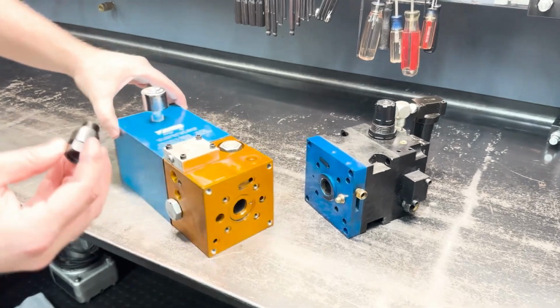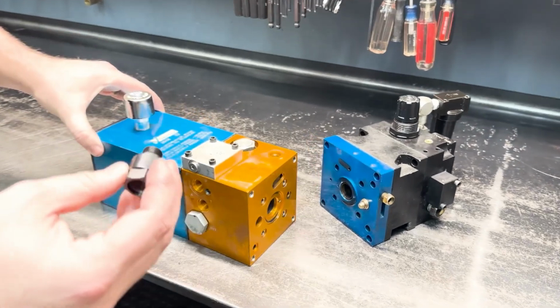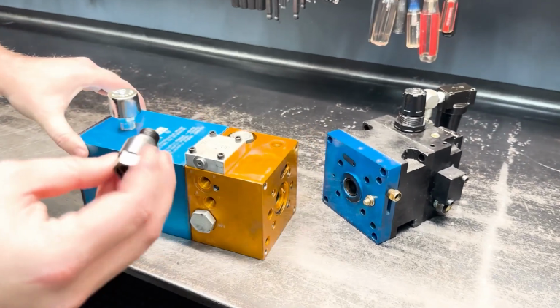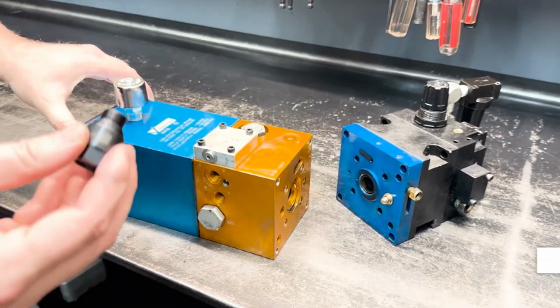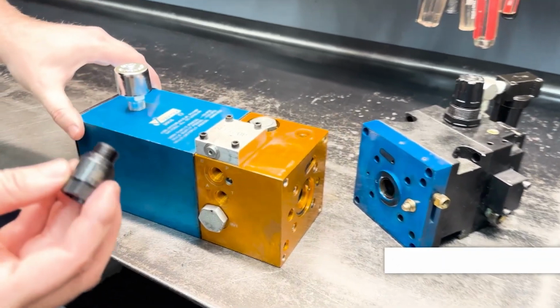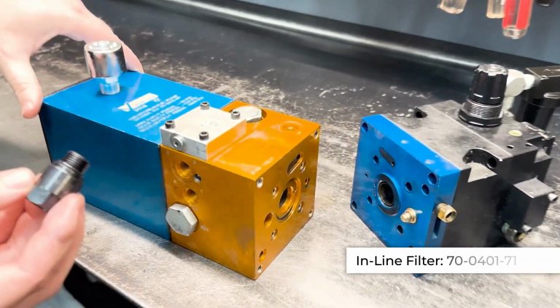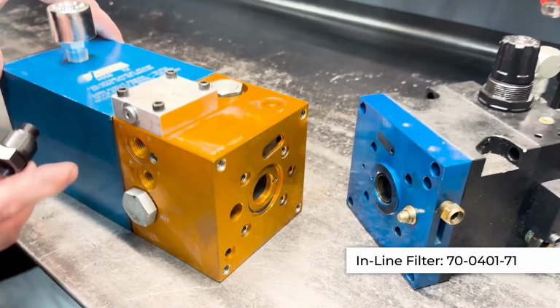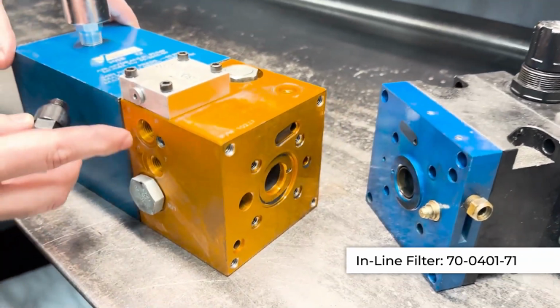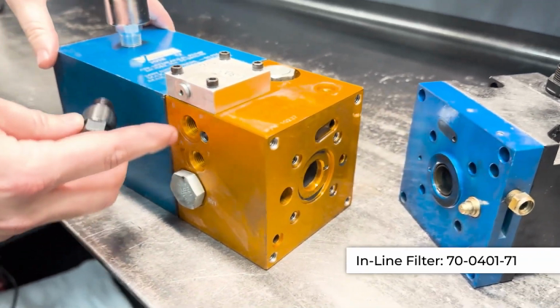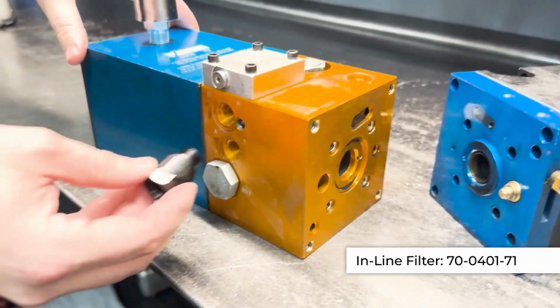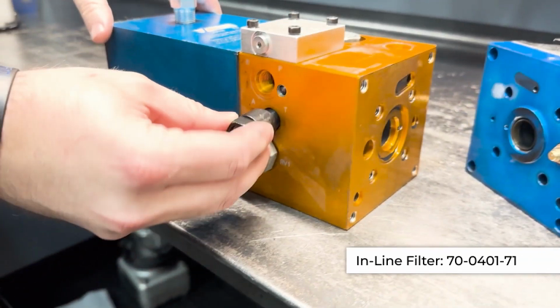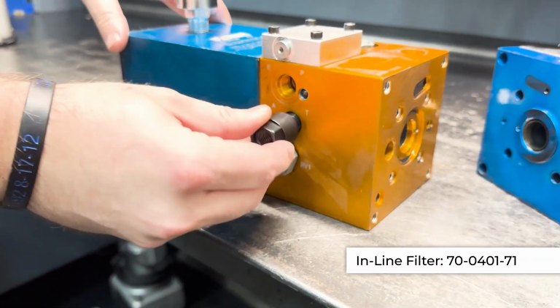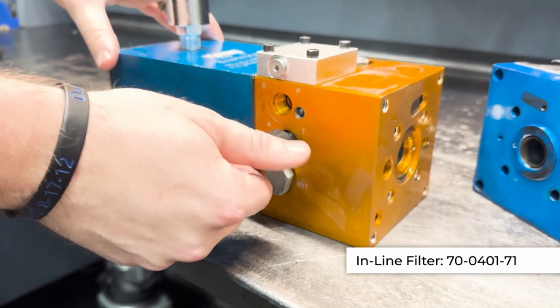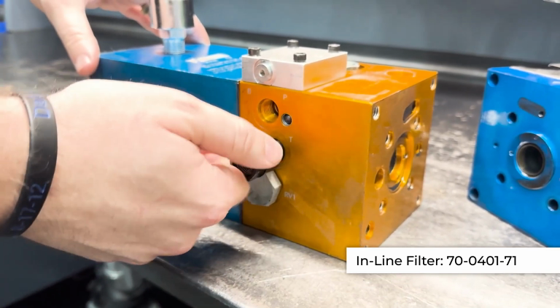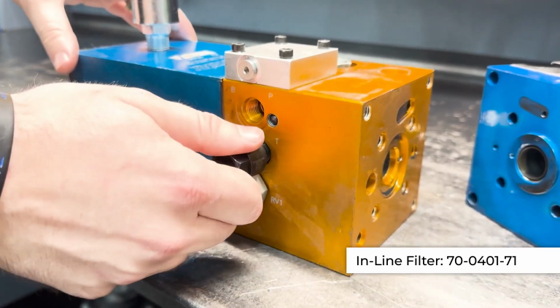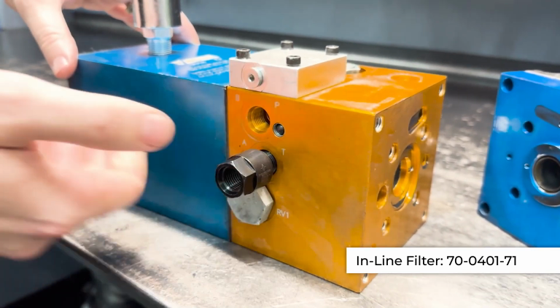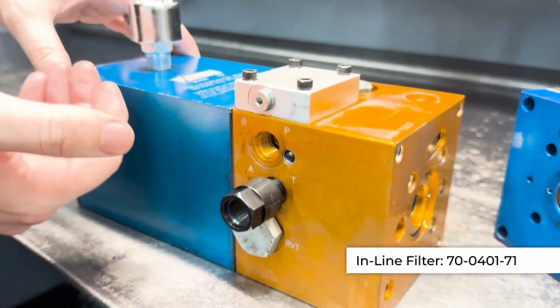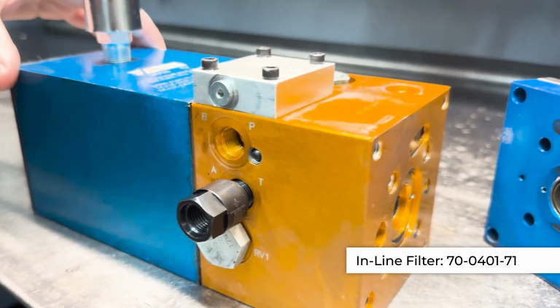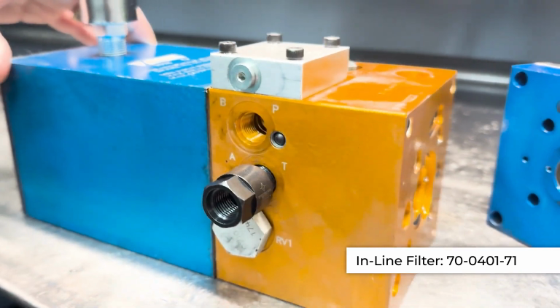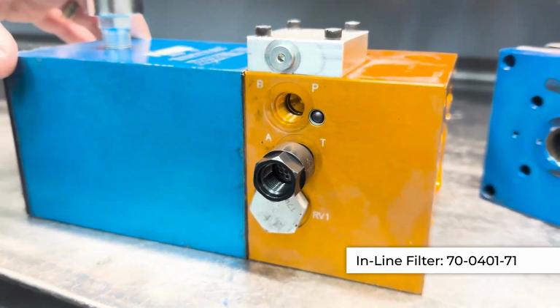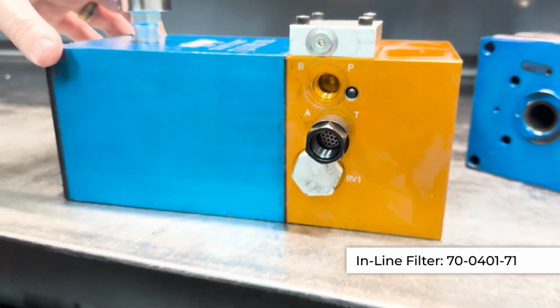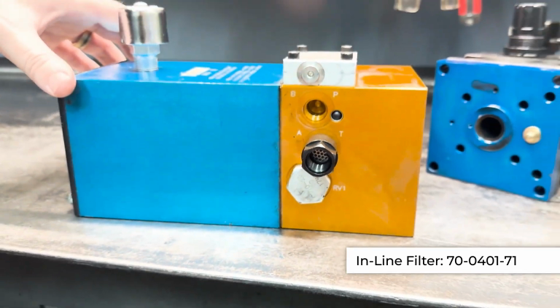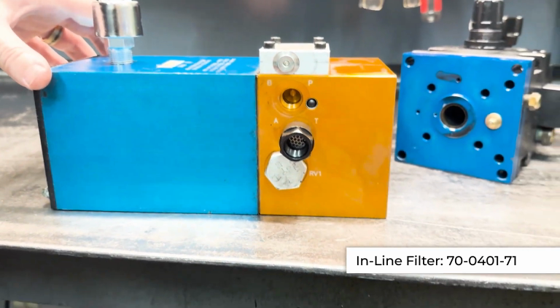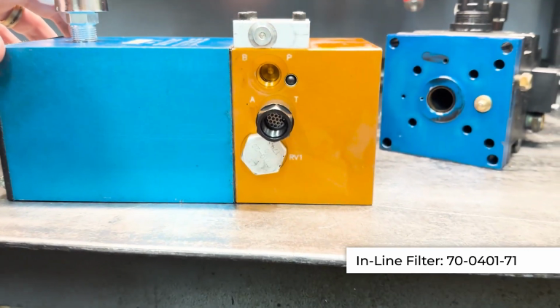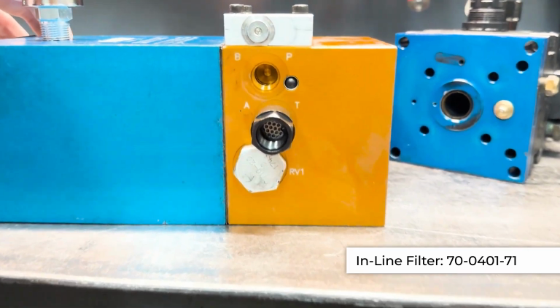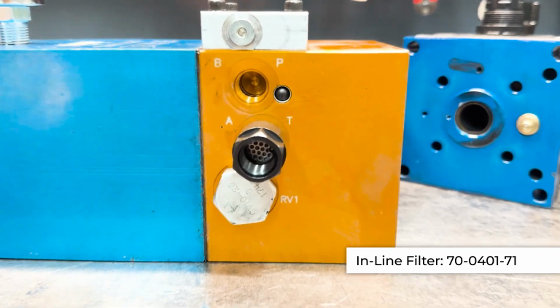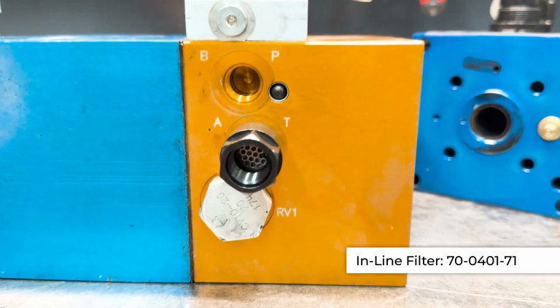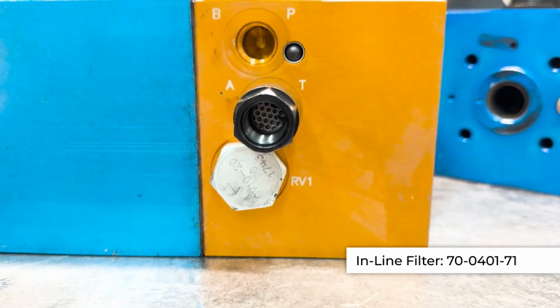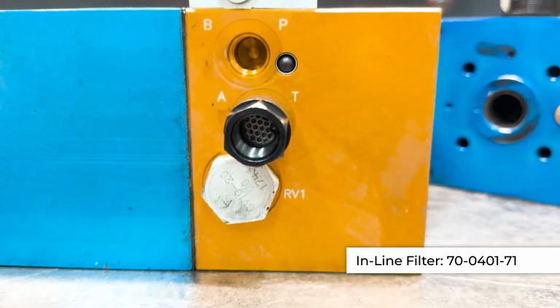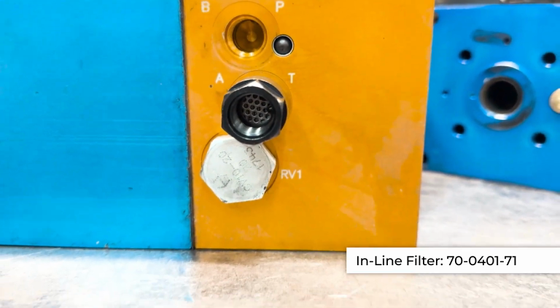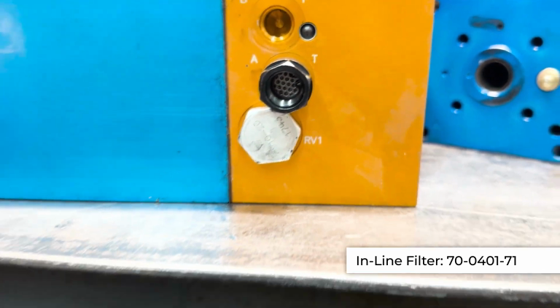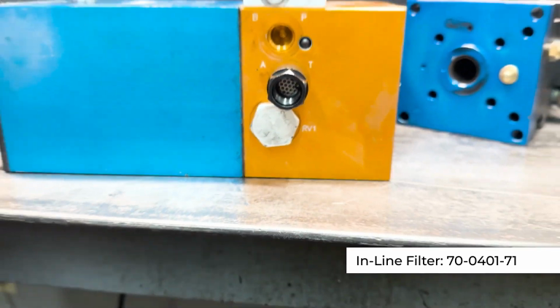We recommend adding our Vectec inline filters to these two ports here. You have a pressure port and a tank port. You can install them on both to filter anything coming out of the pump and also everything going back from the circuit to the pump.